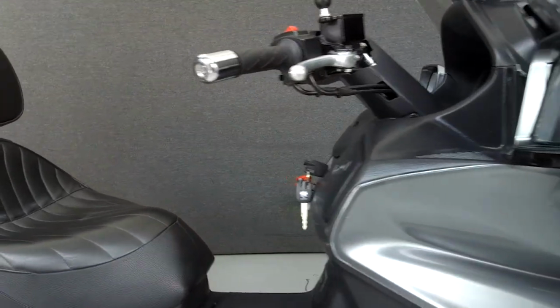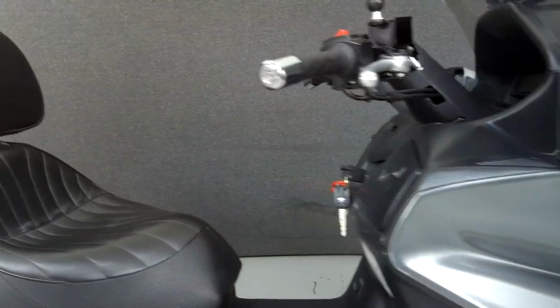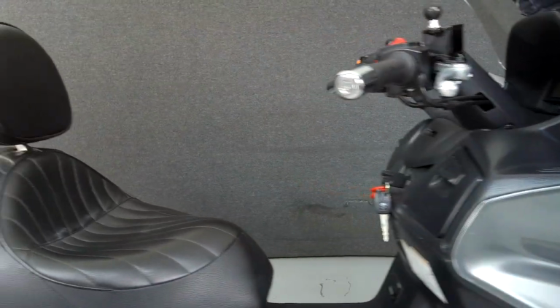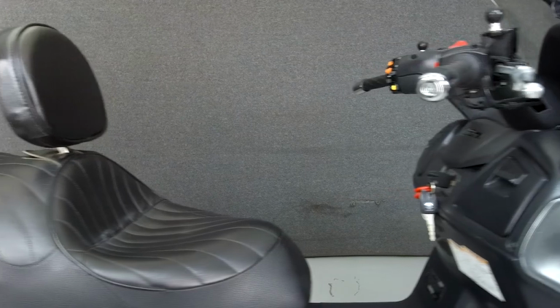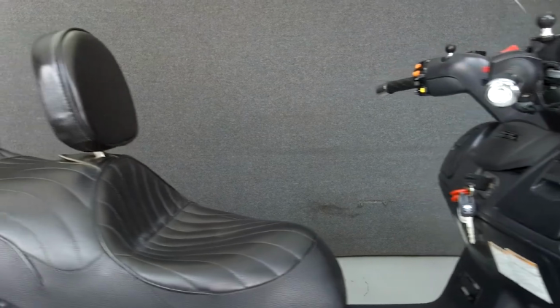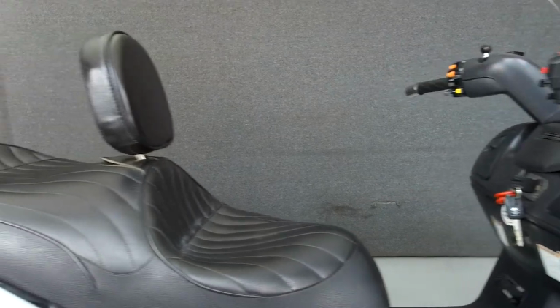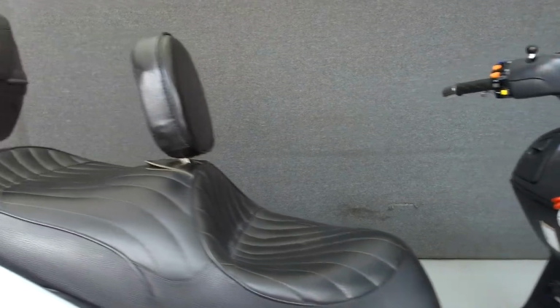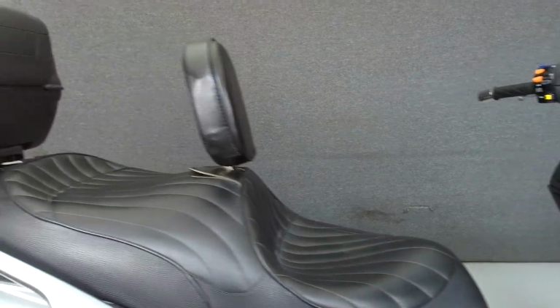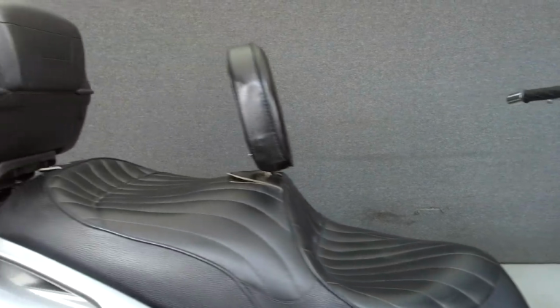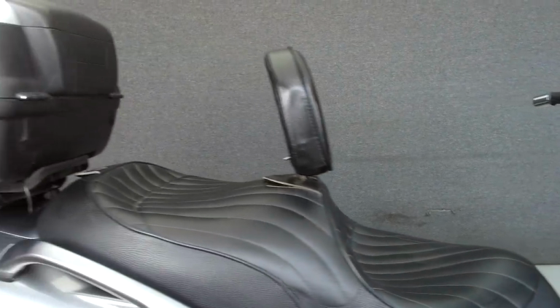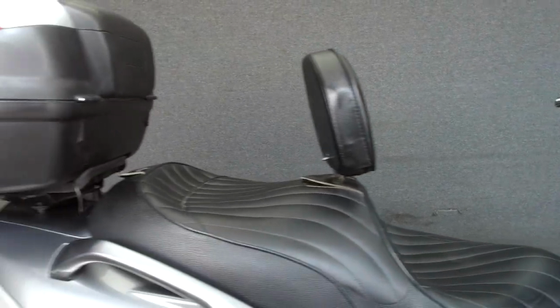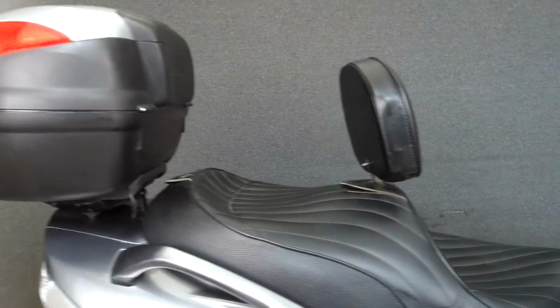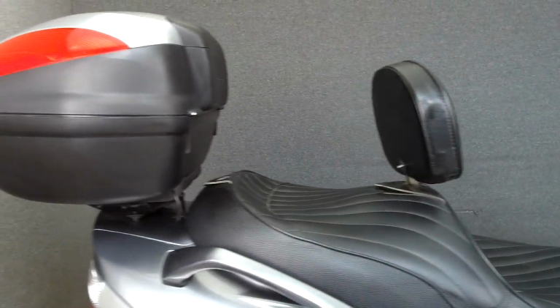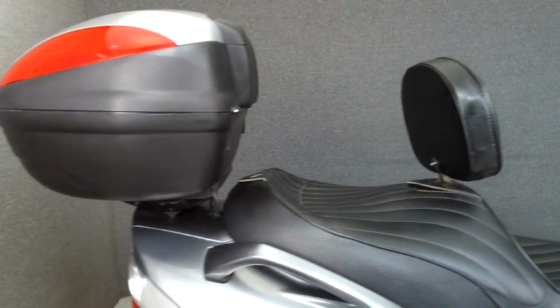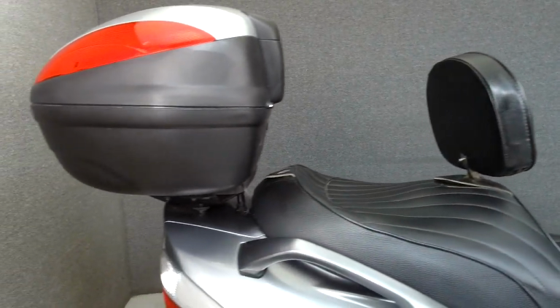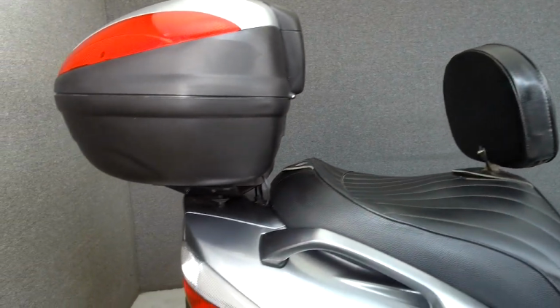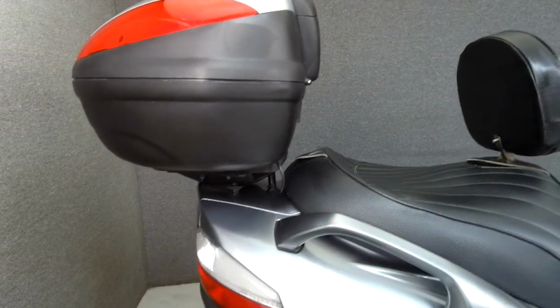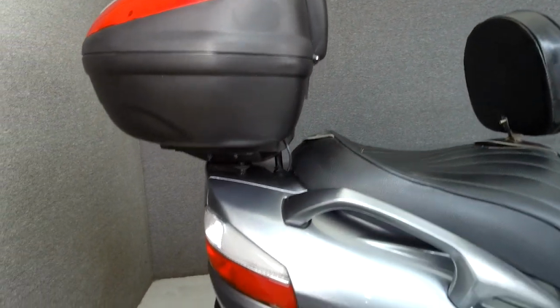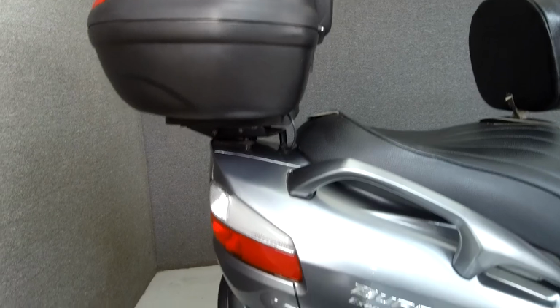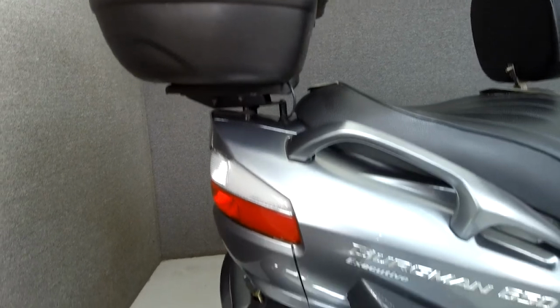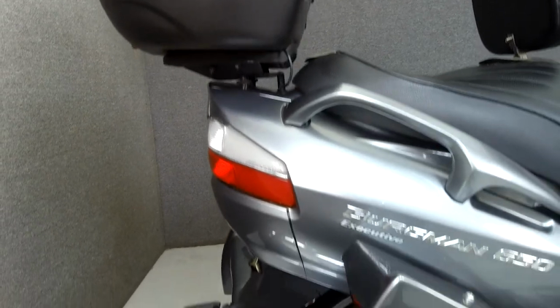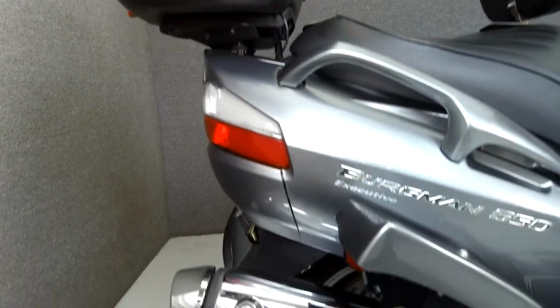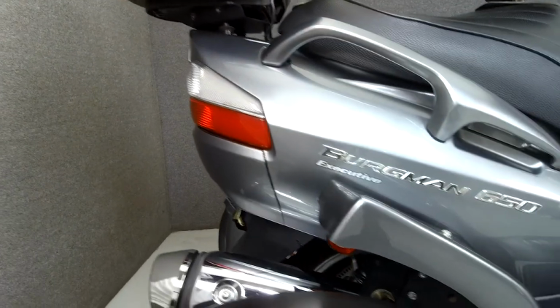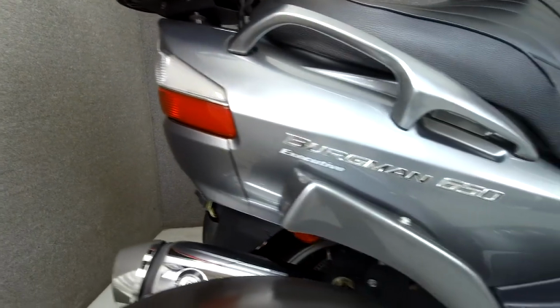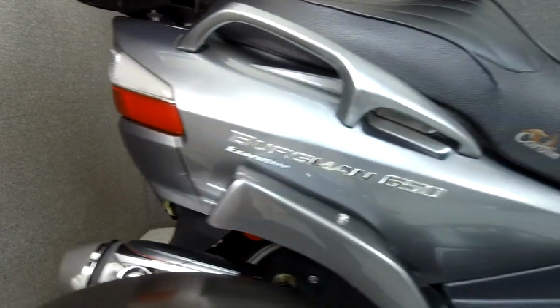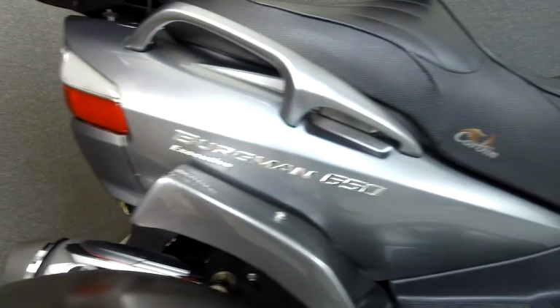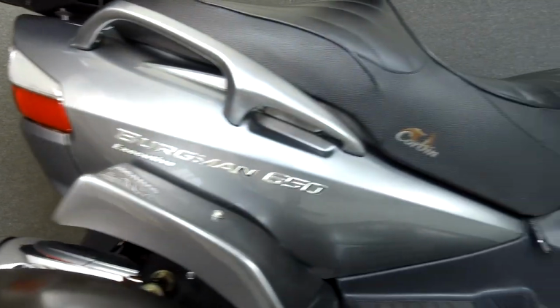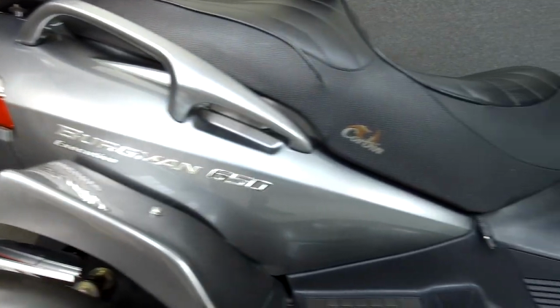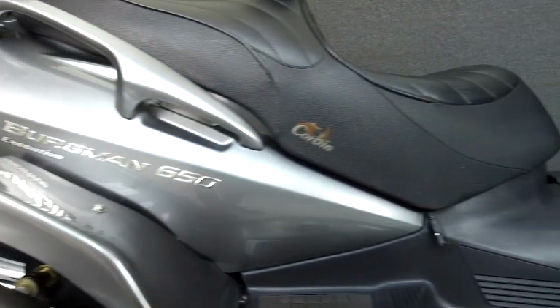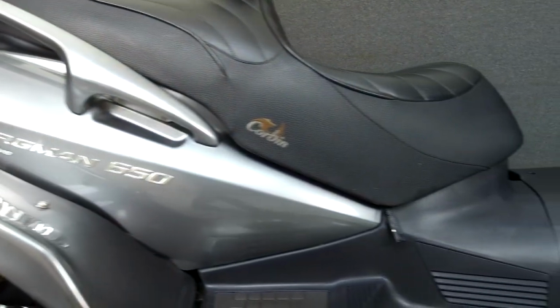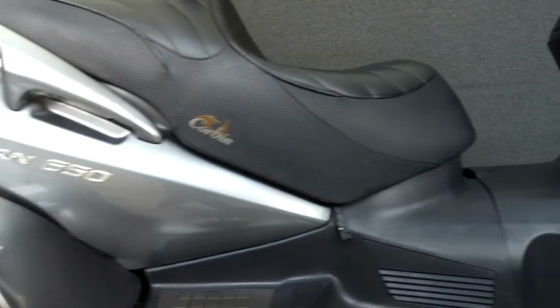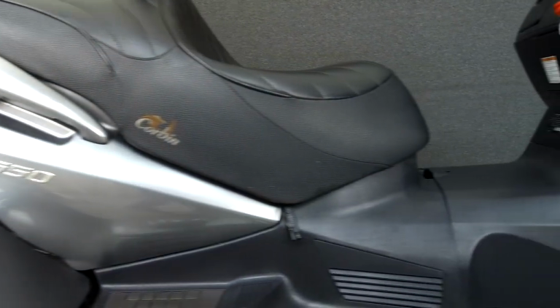Powered by a 638cc parallel twin engine with an automatic CVT transmission, the Bergman puts out 54 horsepower at 7,000 RPM and 45 foot-pounds of torque at 5,000 RPM.